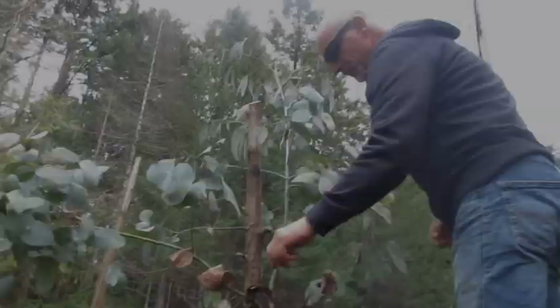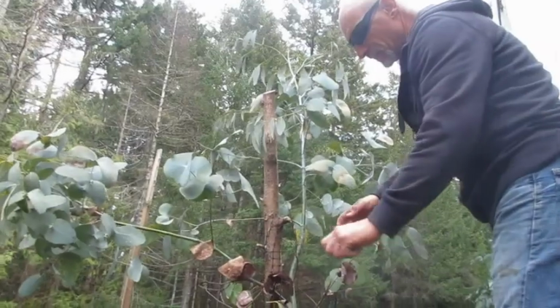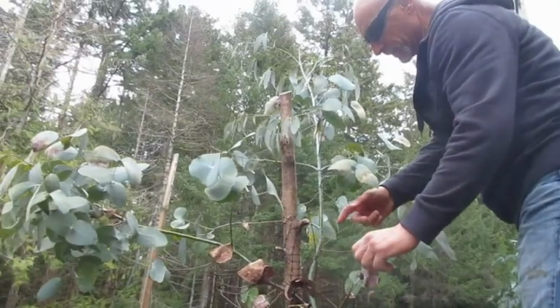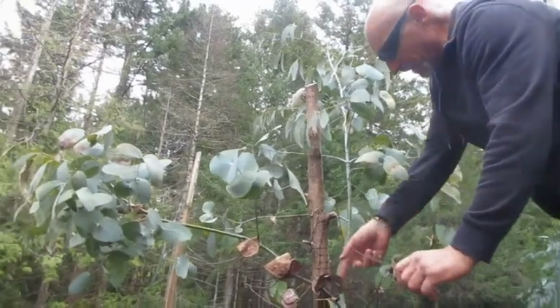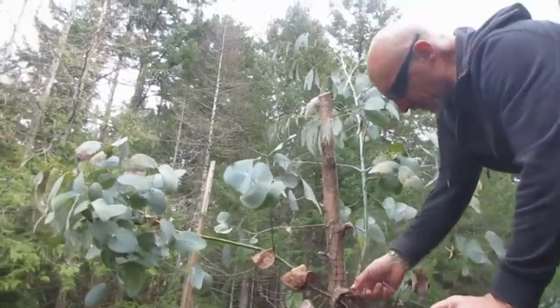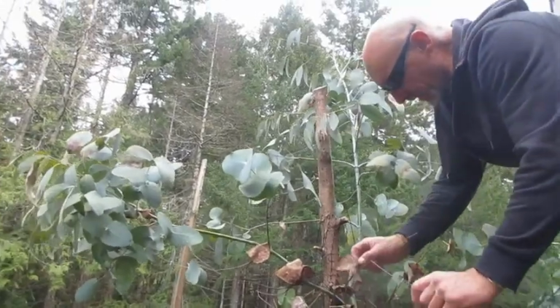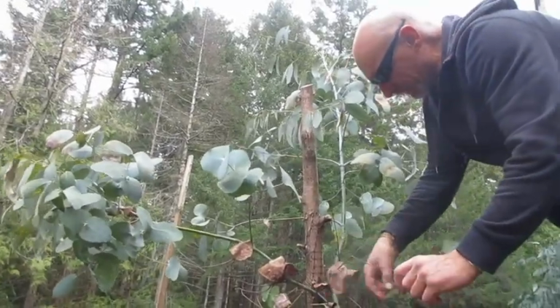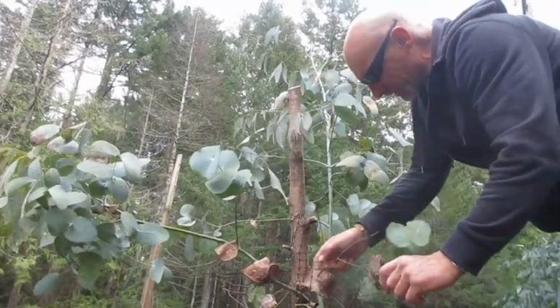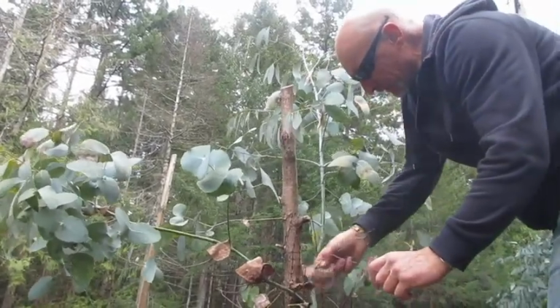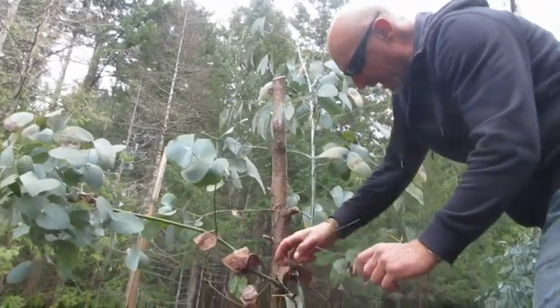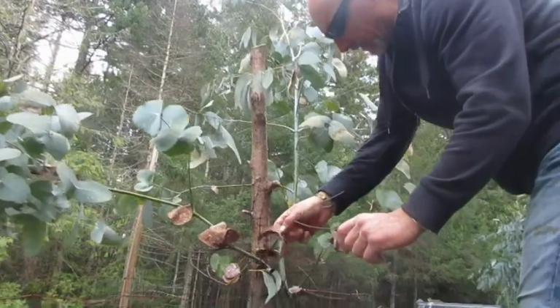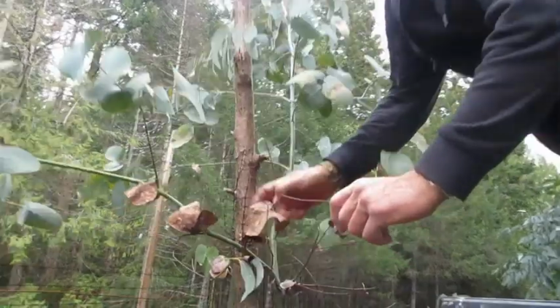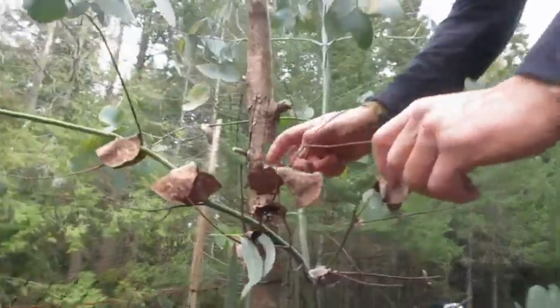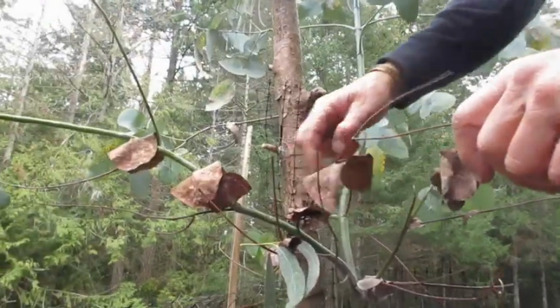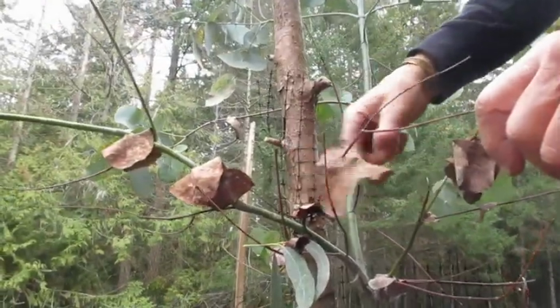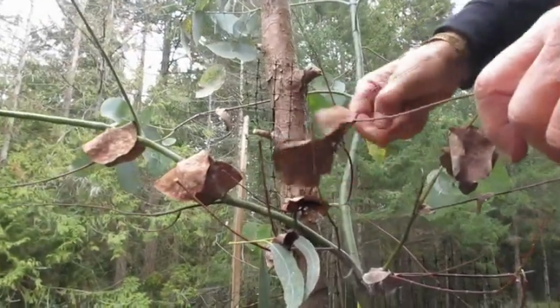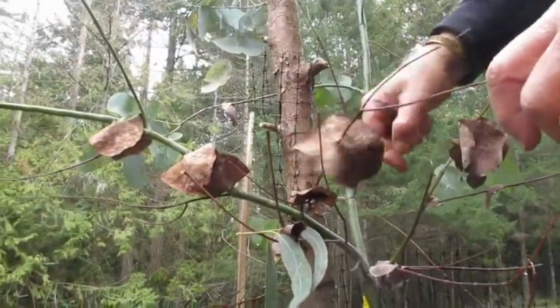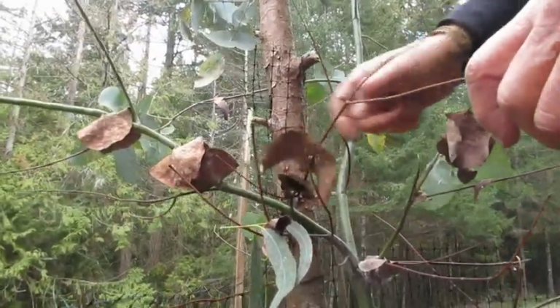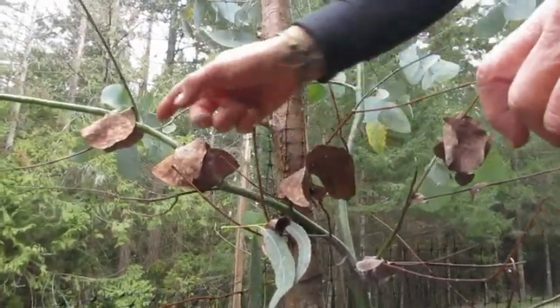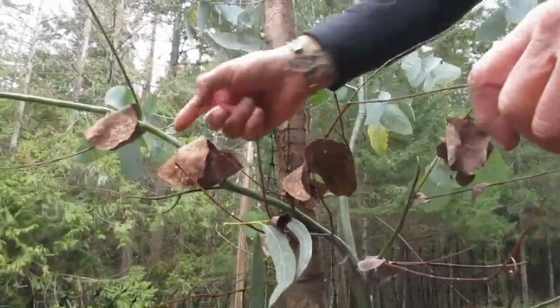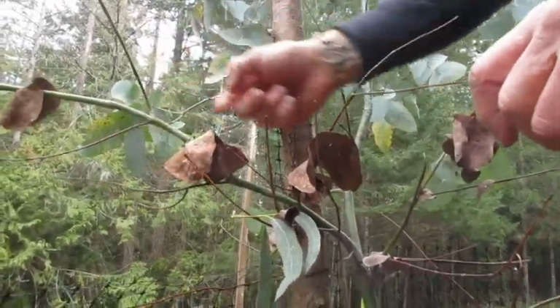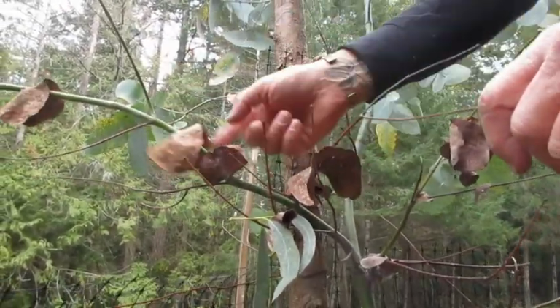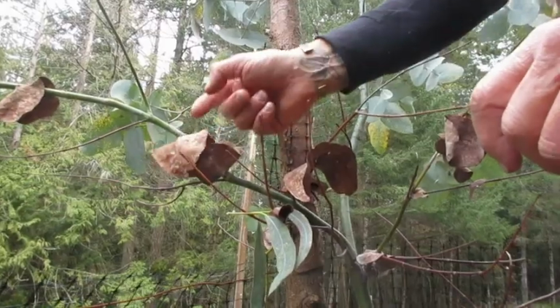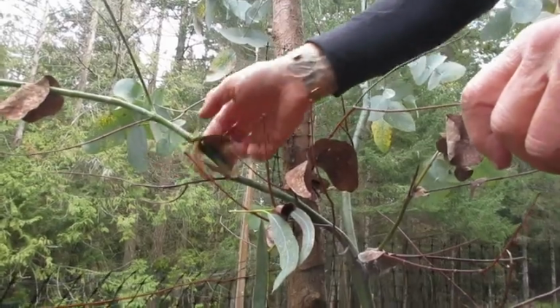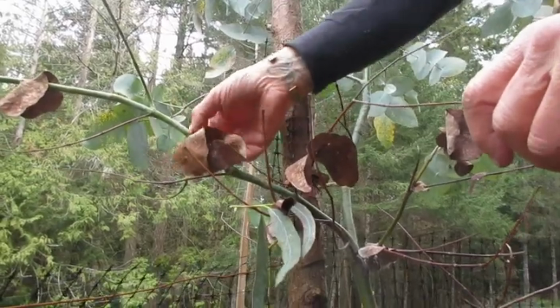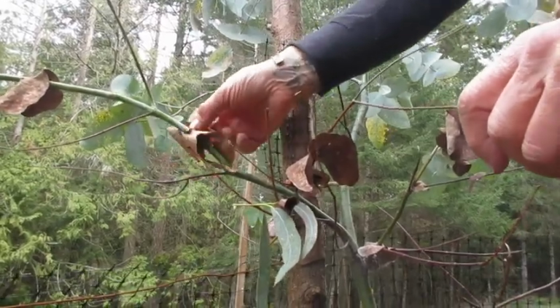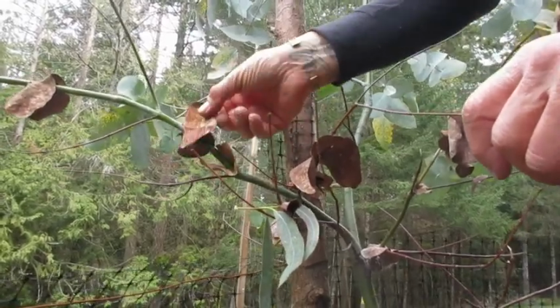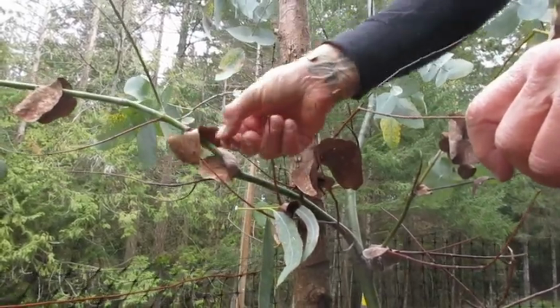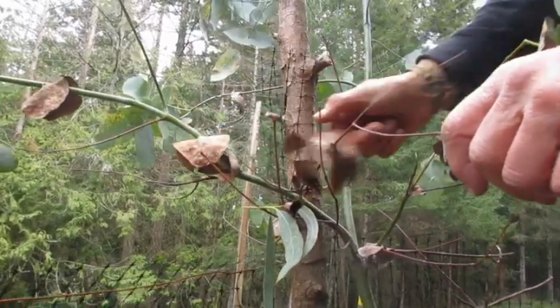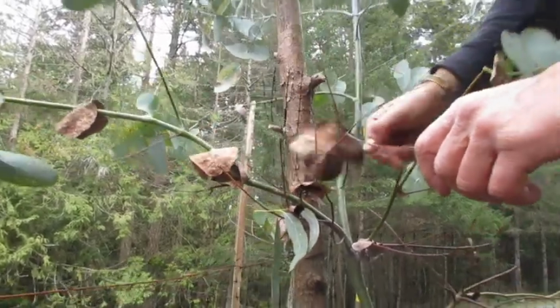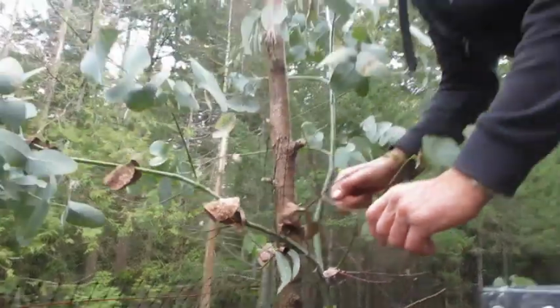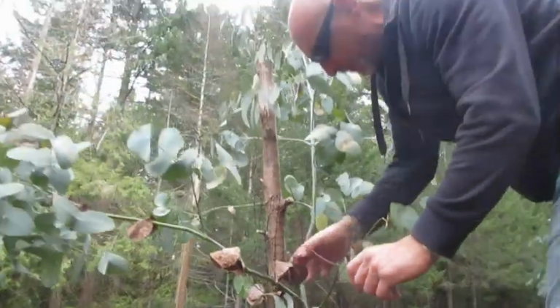This one's a spinning gum. The reason it's called that is because when the juvenile leaves die, the stem goes through the middle of them, and when the wind hits them they'll actually spin on the stems. Isn't that kind of cool? So that's a spinning gum — you can spin them around on the stem there.